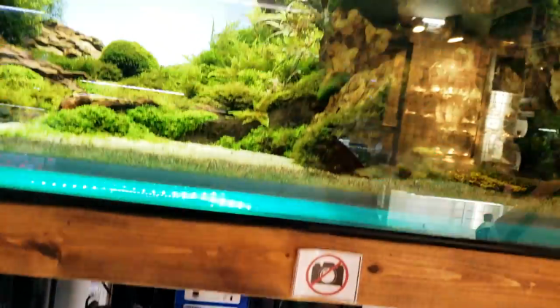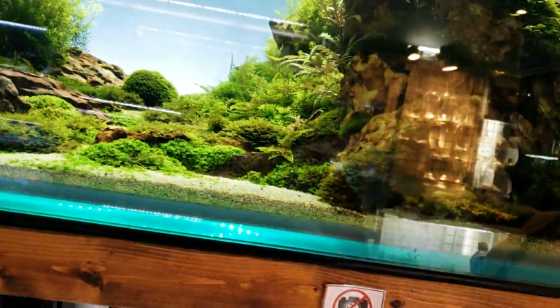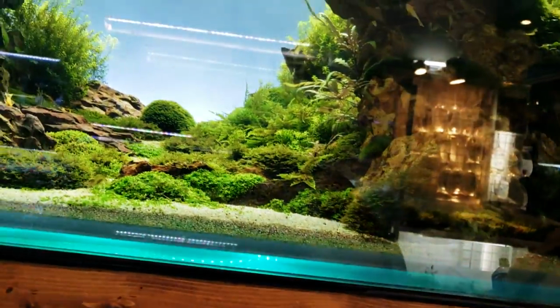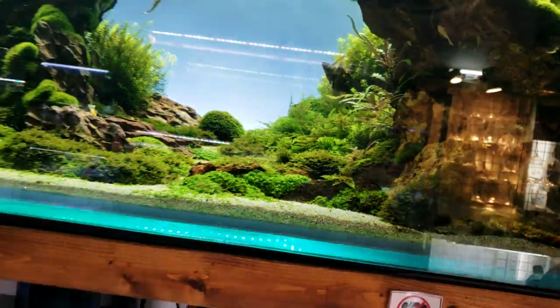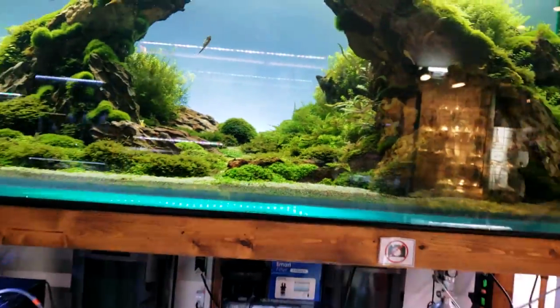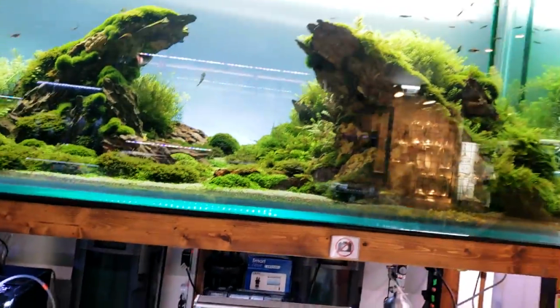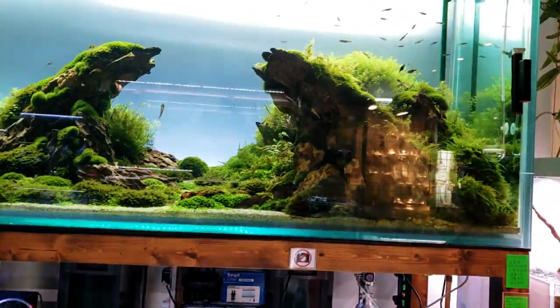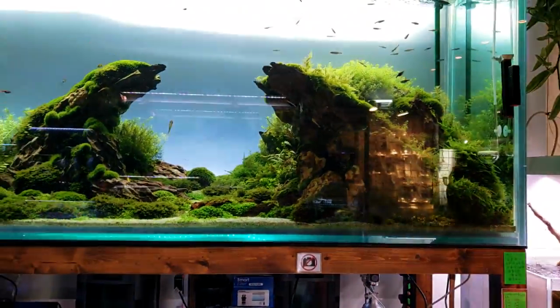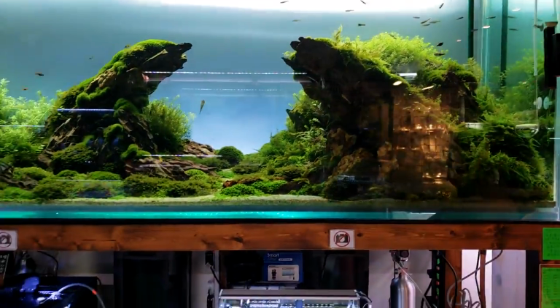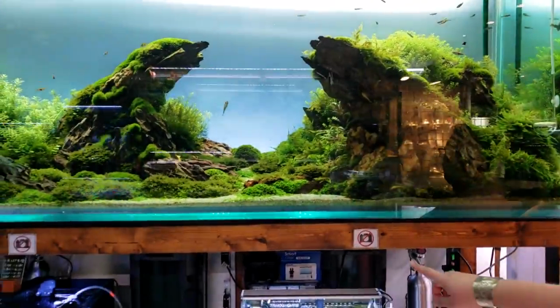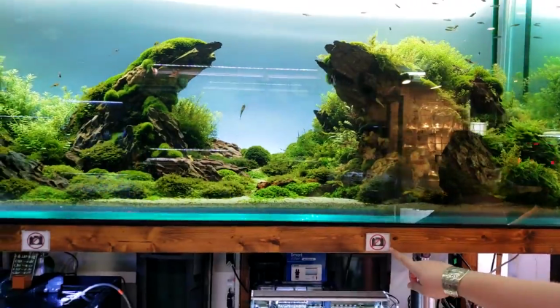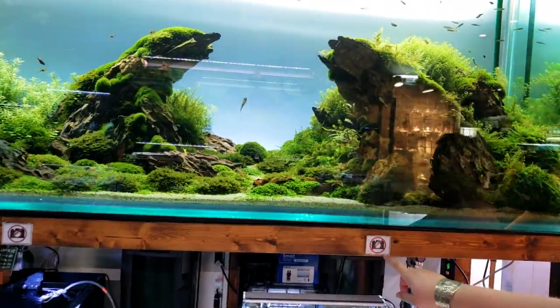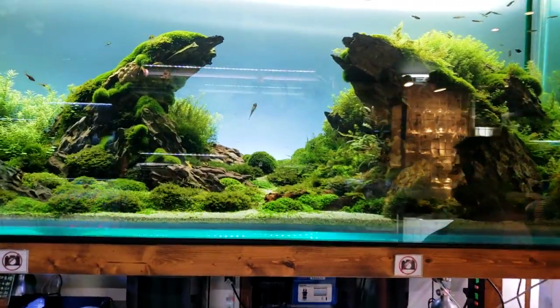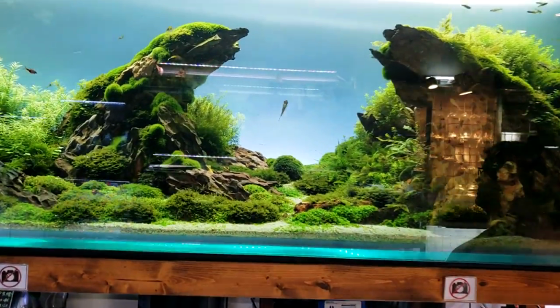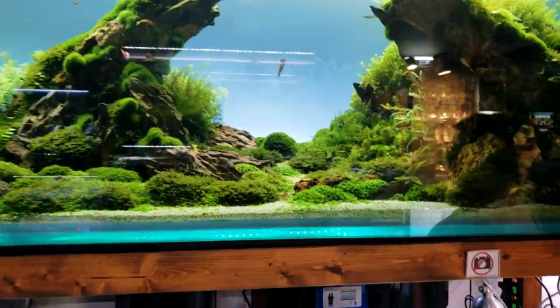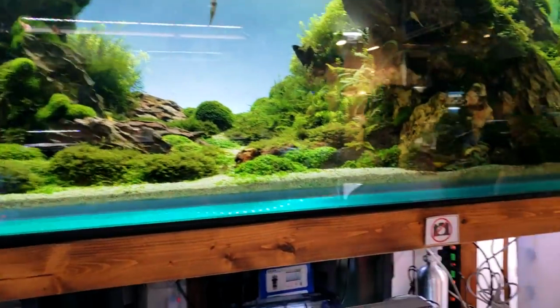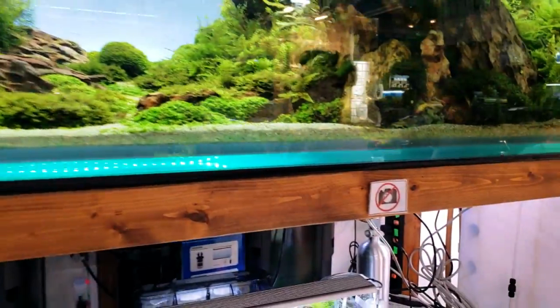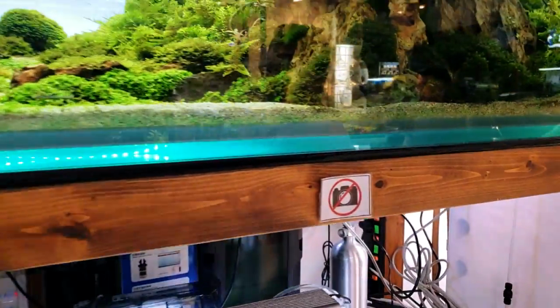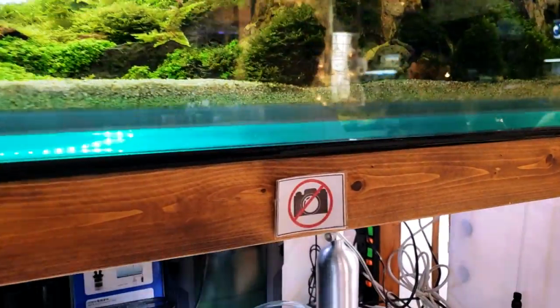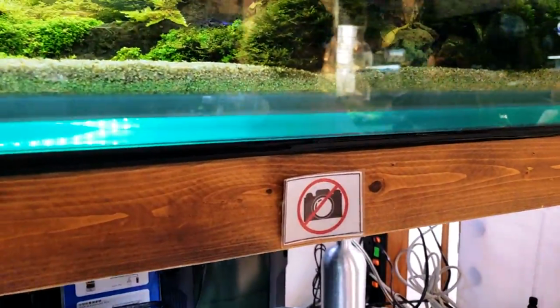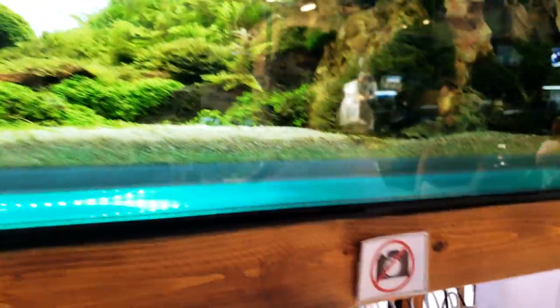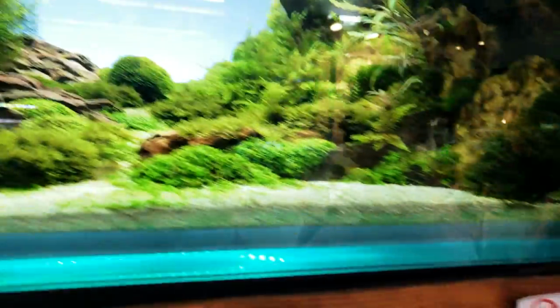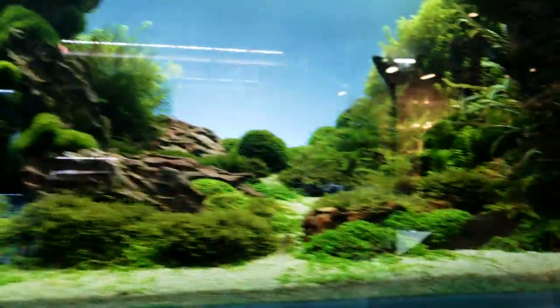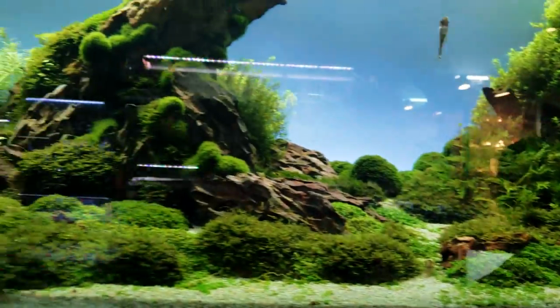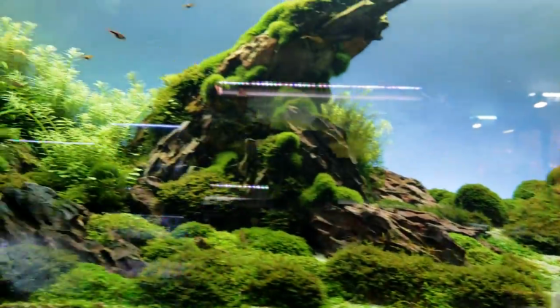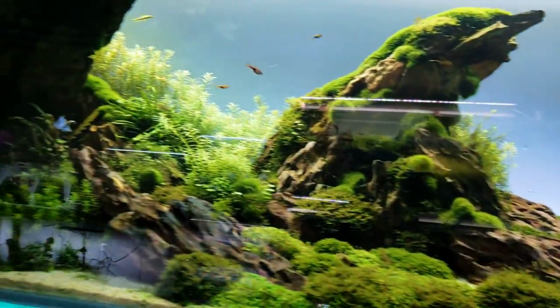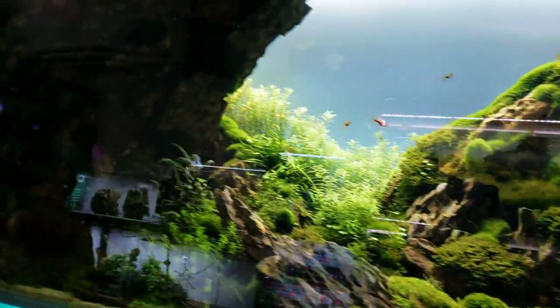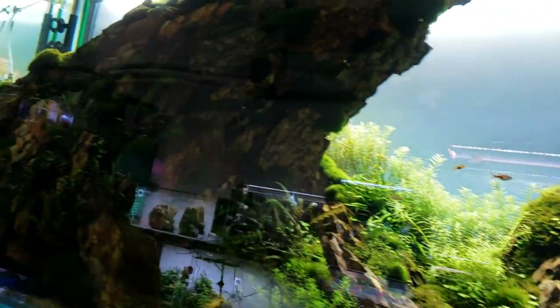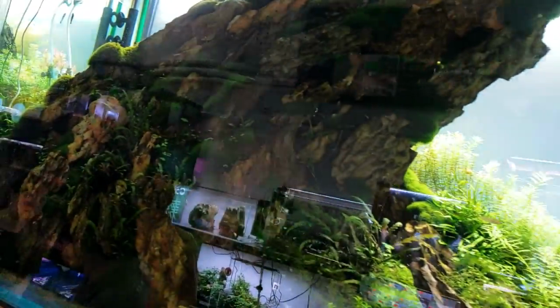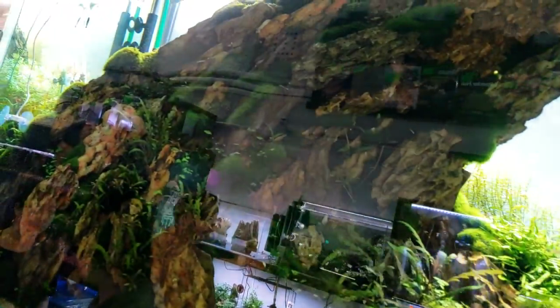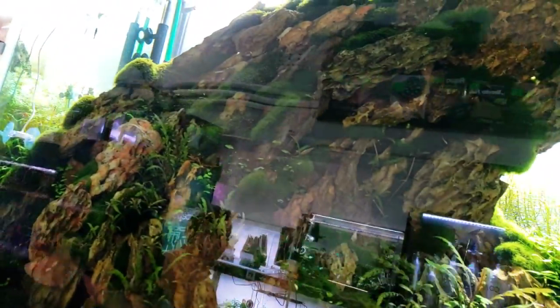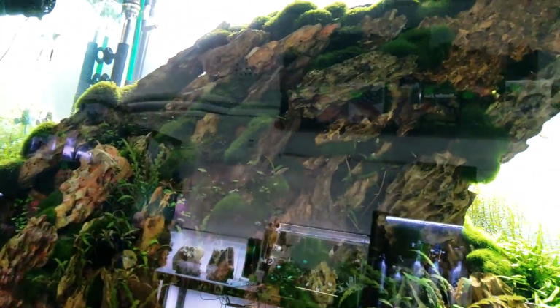You can see this giant tank back here. I did get the okay to take pictures and video, so look at all that dragon stone that's been put together.